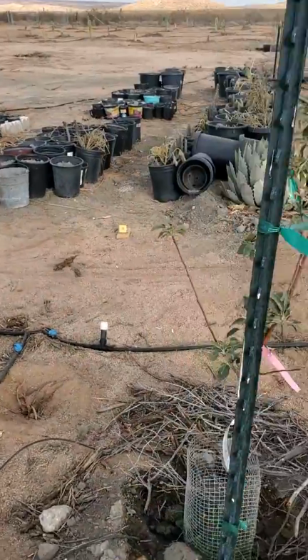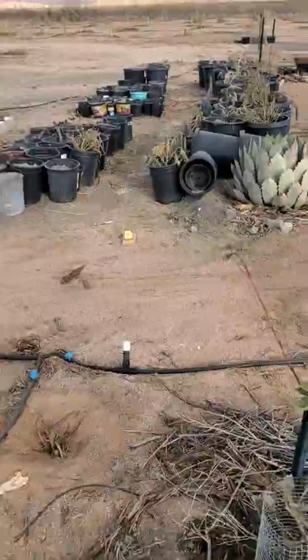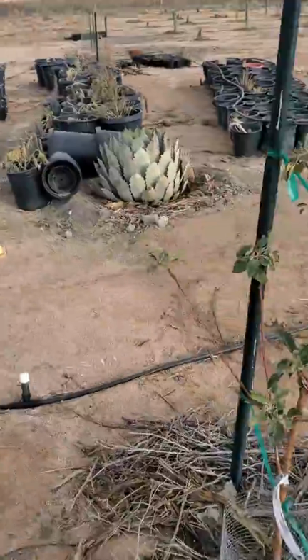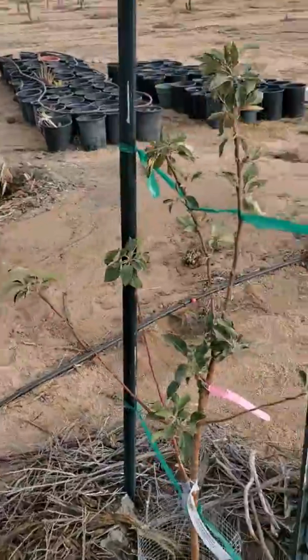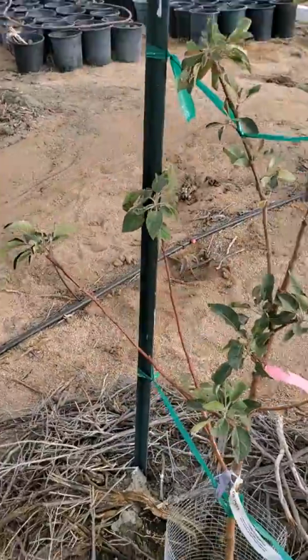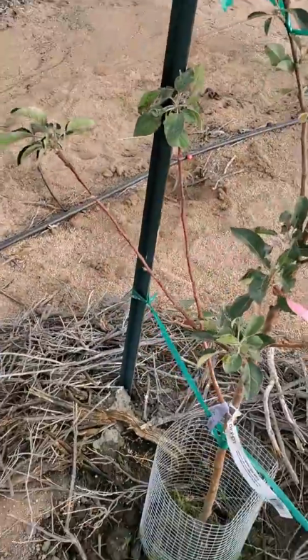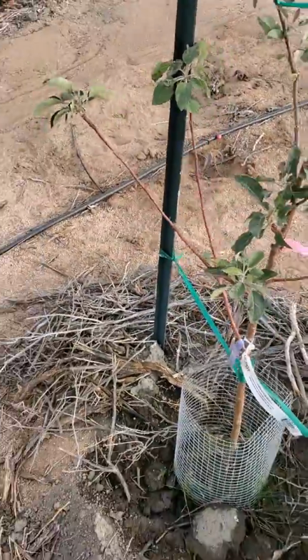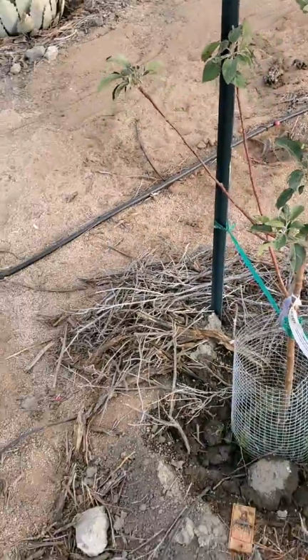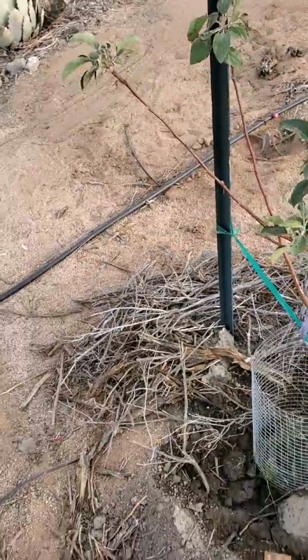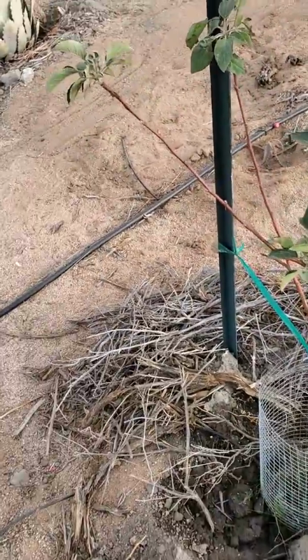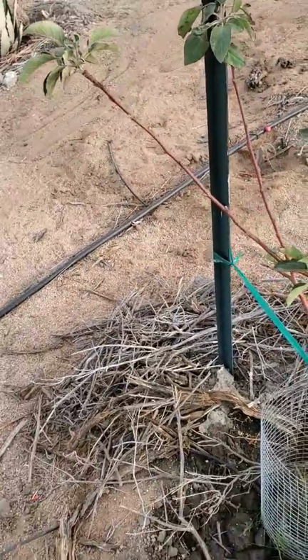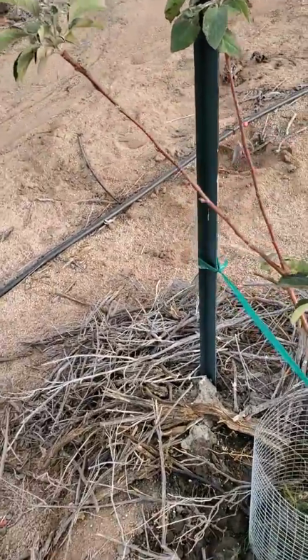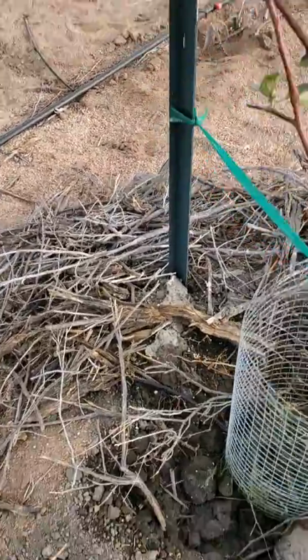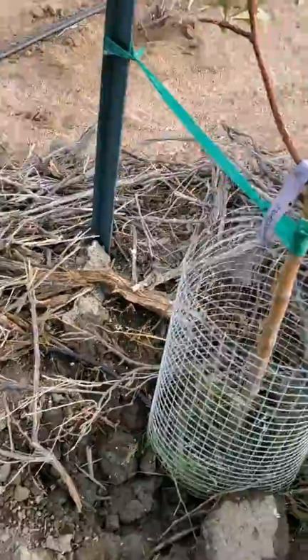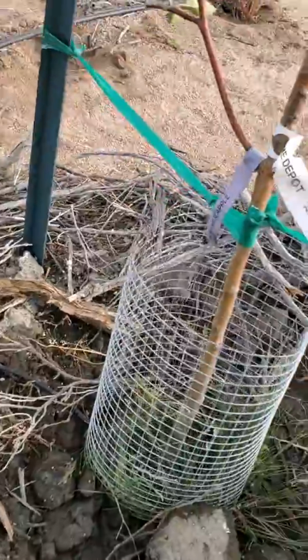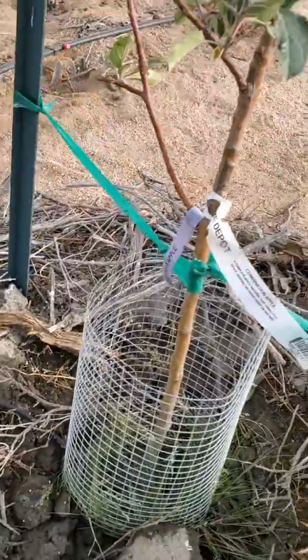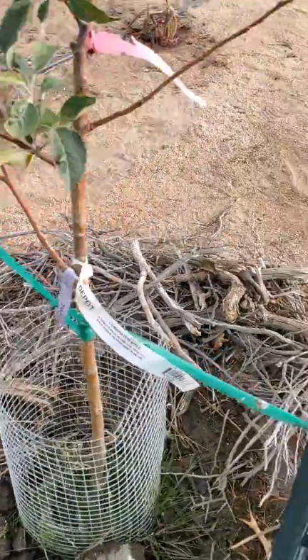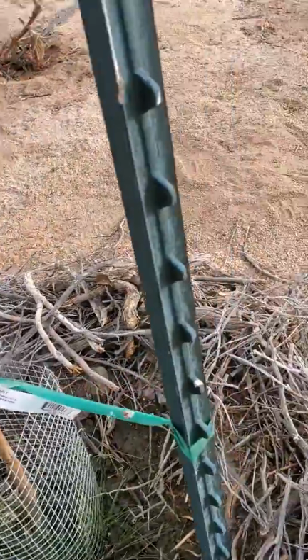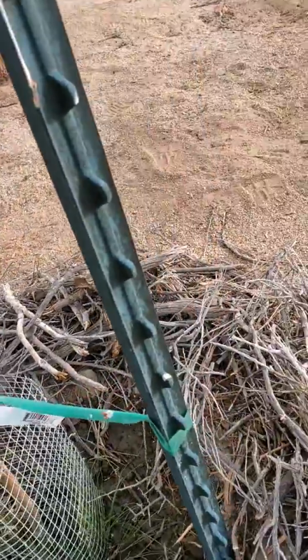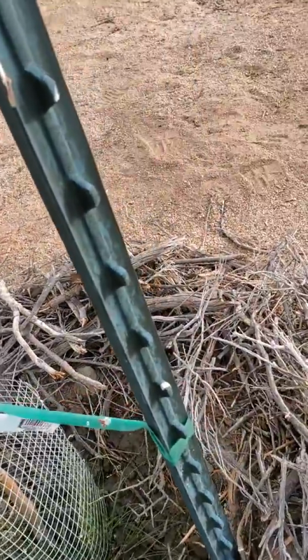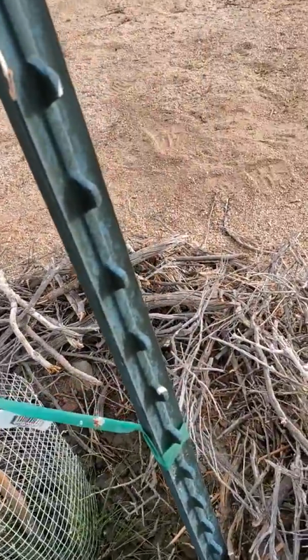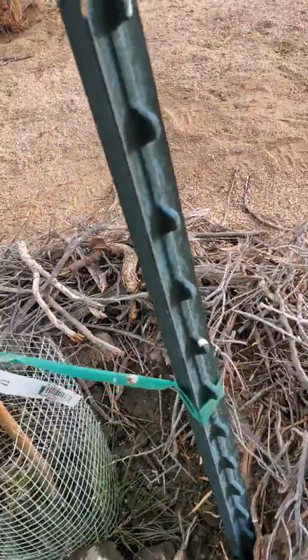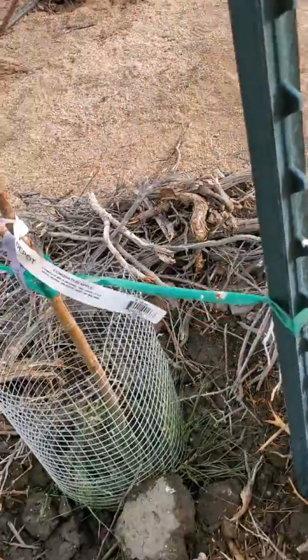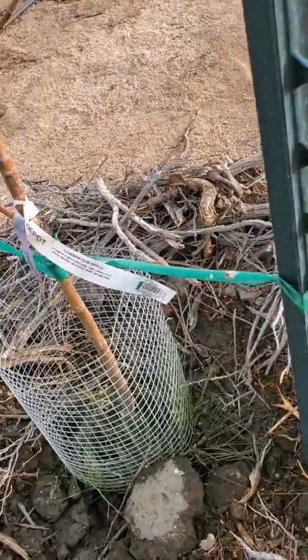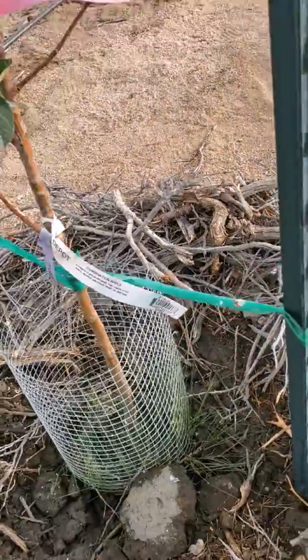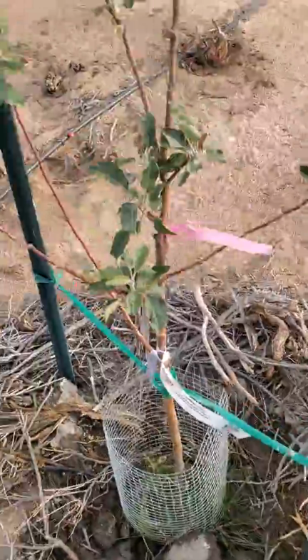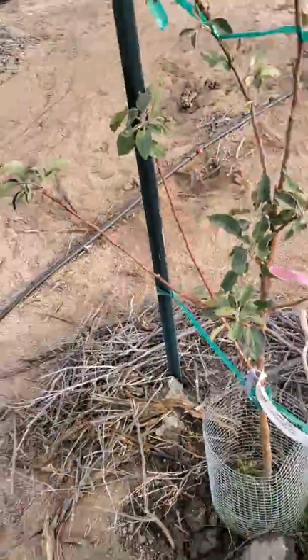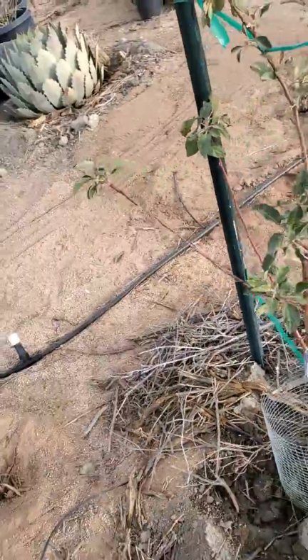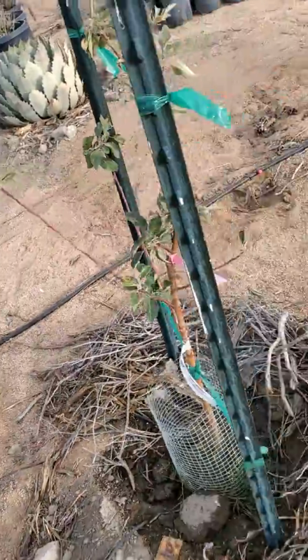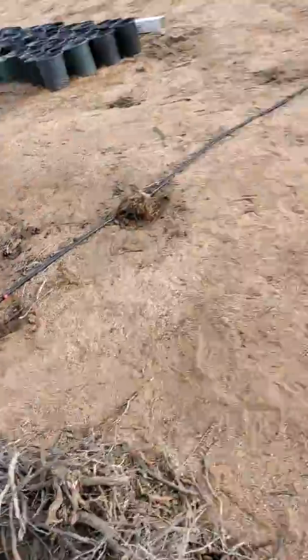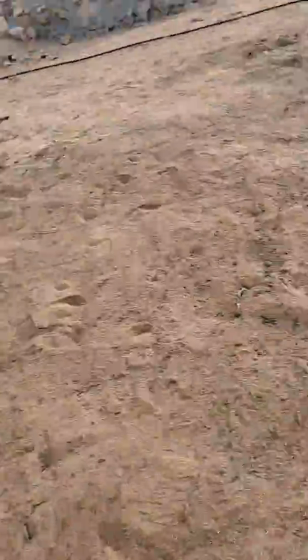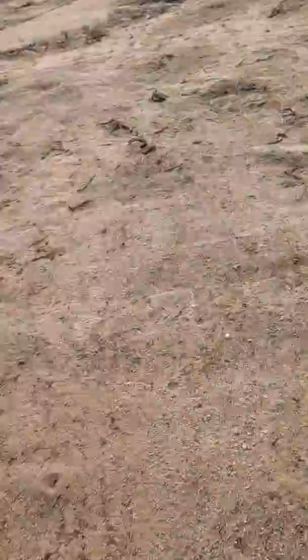The main trunk is an Anna apple and then it's got an Ein Shemer grafted on there — I forget what the third variety is; that second one's the Anna.